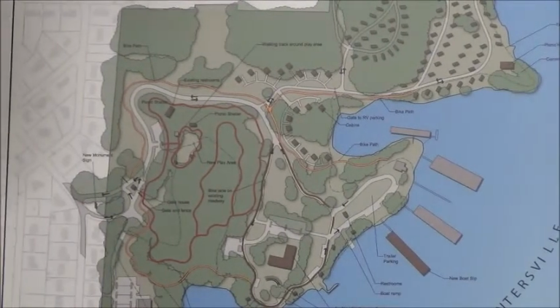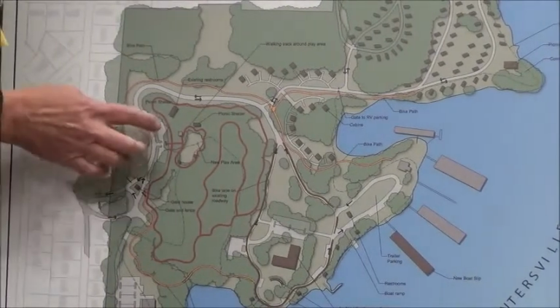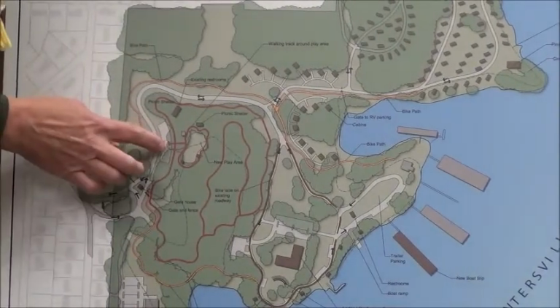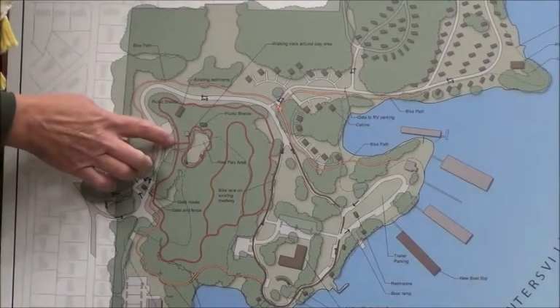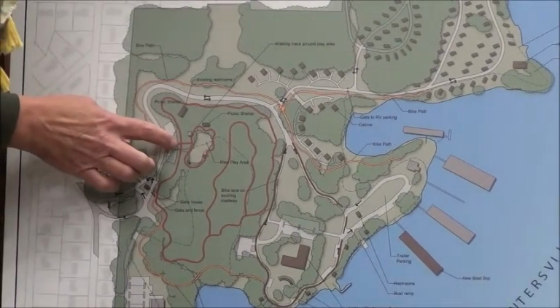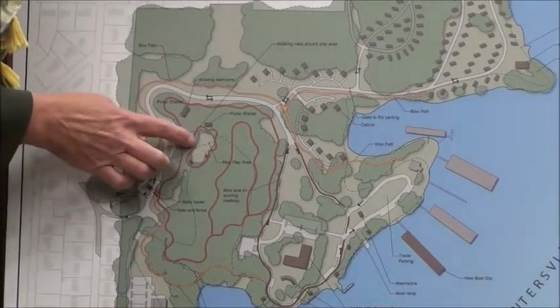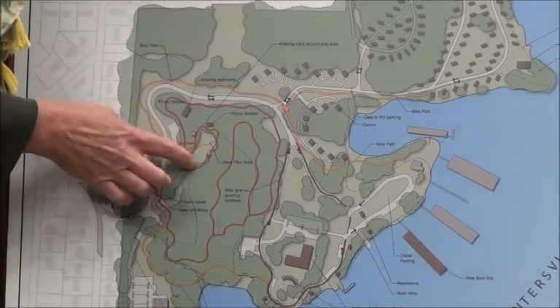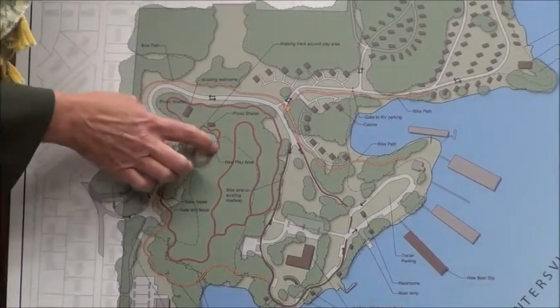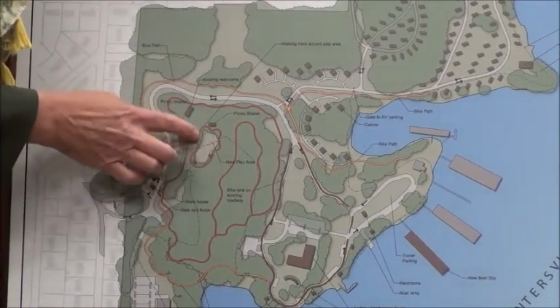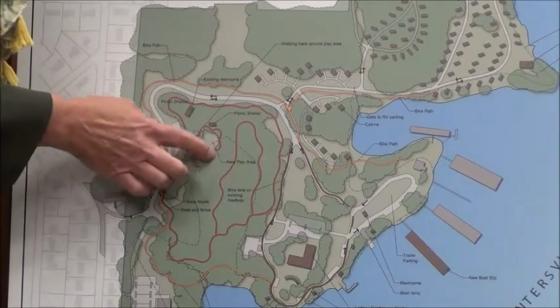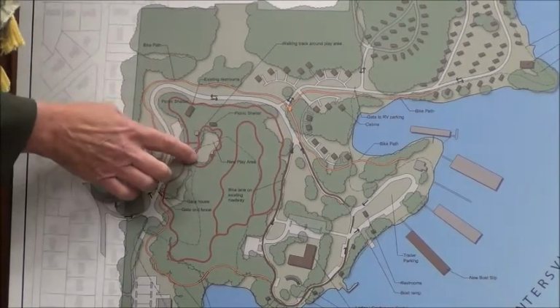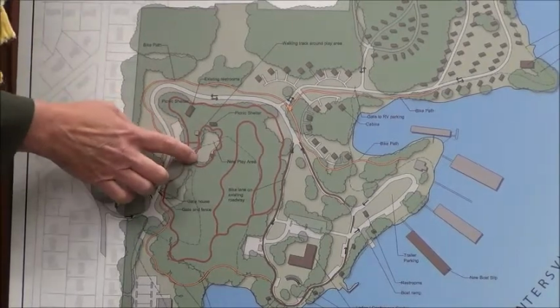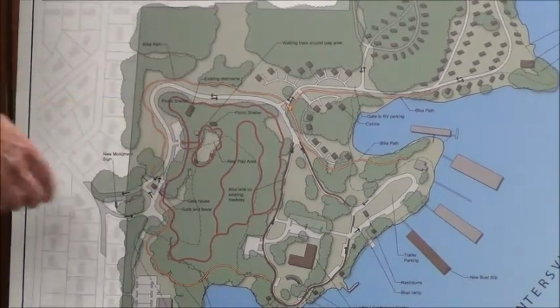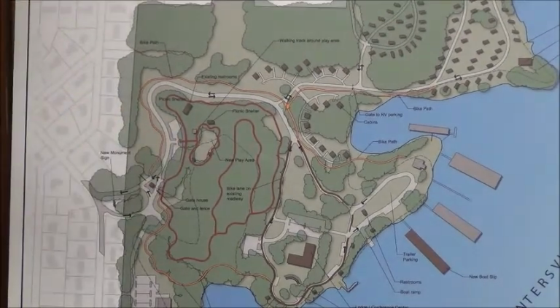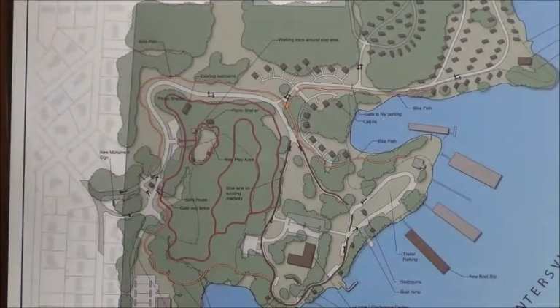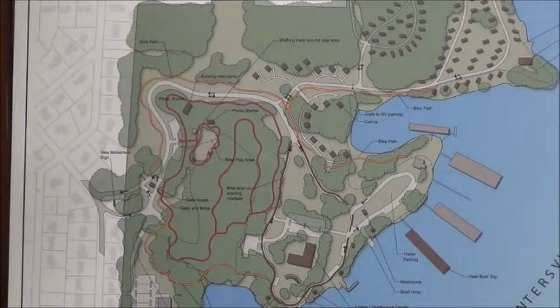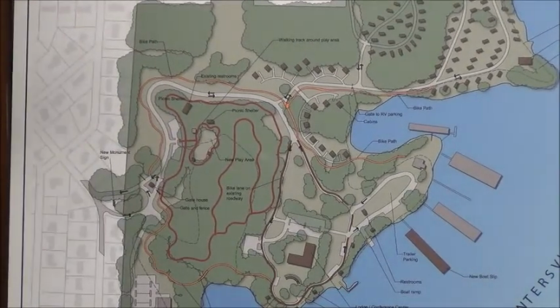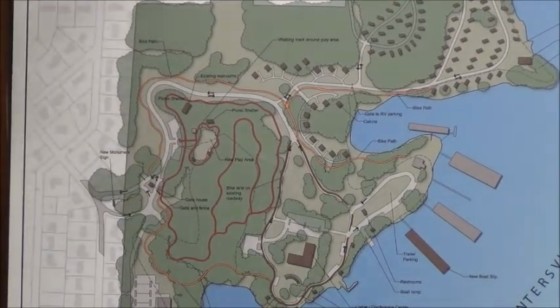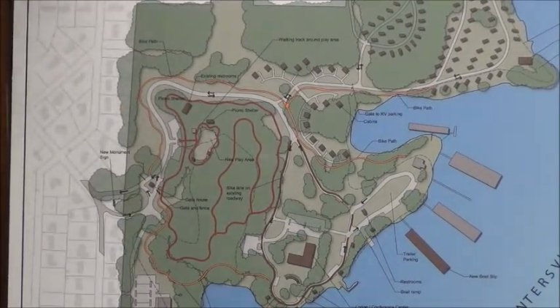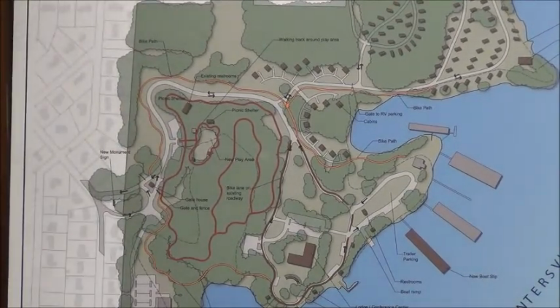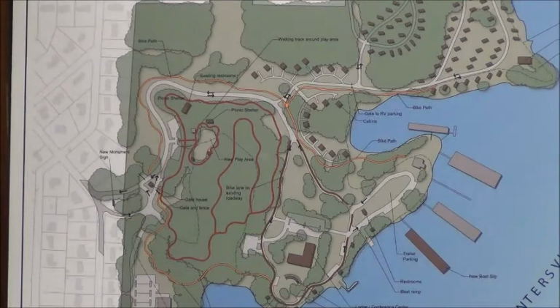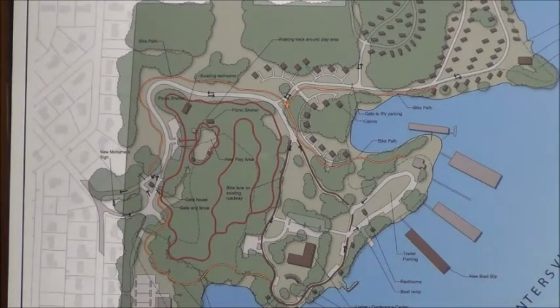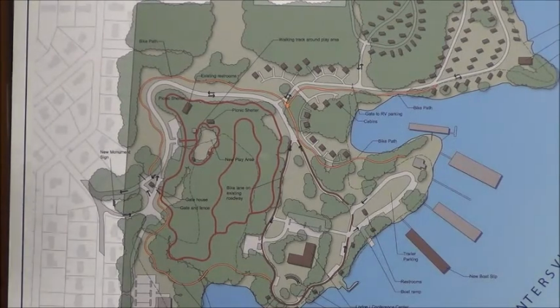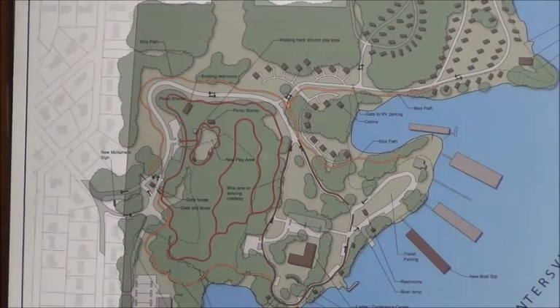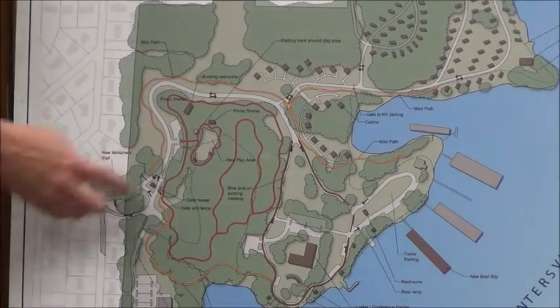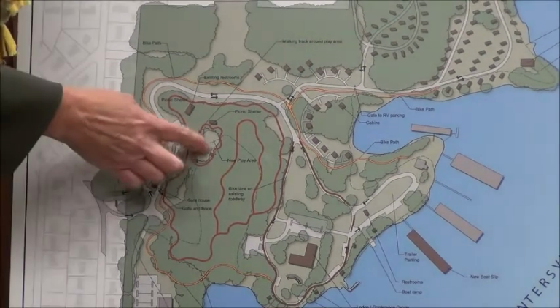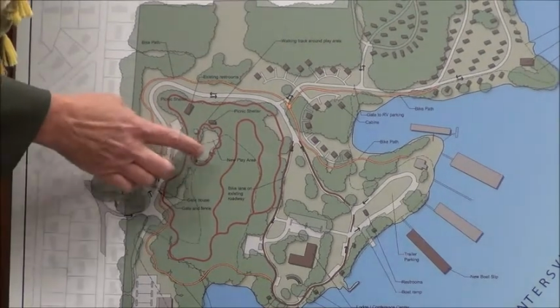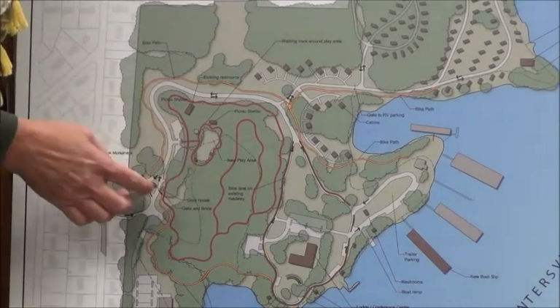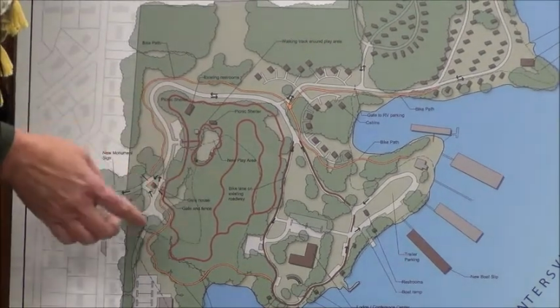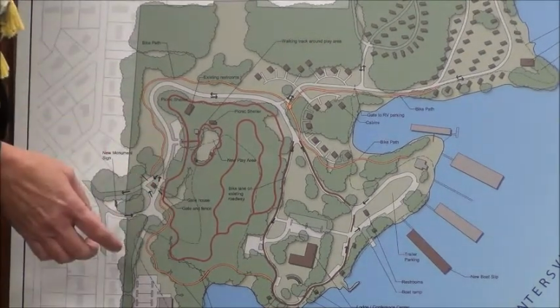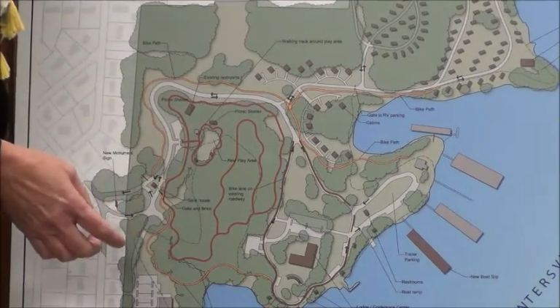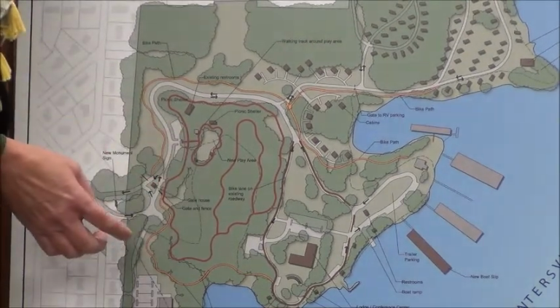We're also talking about adding a little walking trail around the playground, because we see a lot of parents out there trying to do some walking while their kids are playing so they can watch them — also resurfacing the playground and adding some new playground equipment.